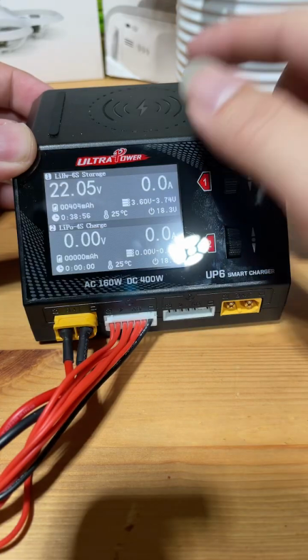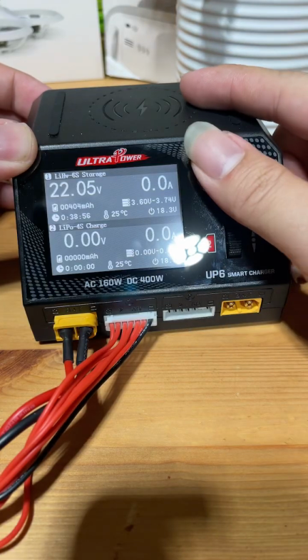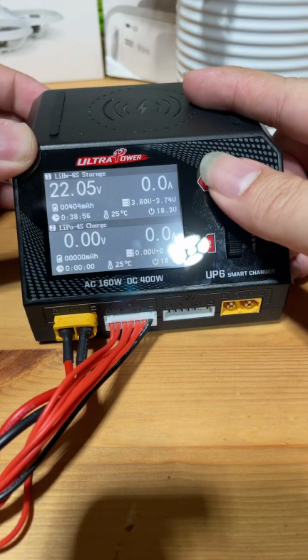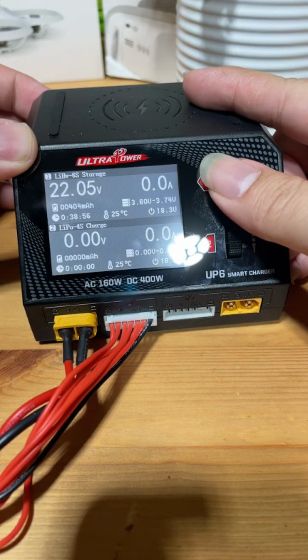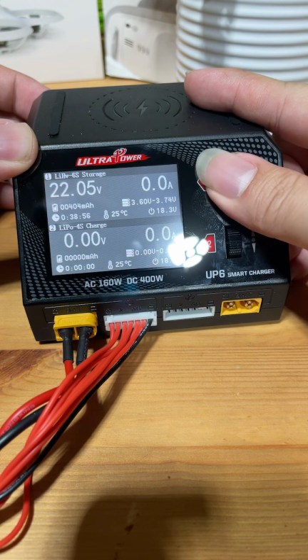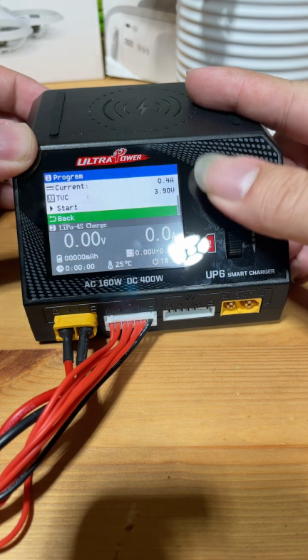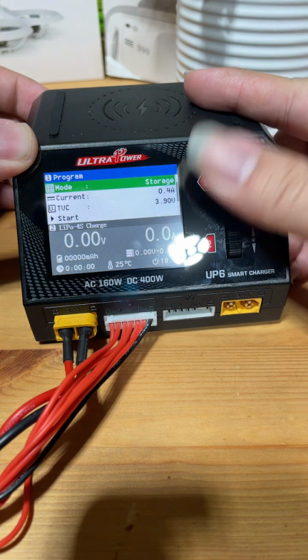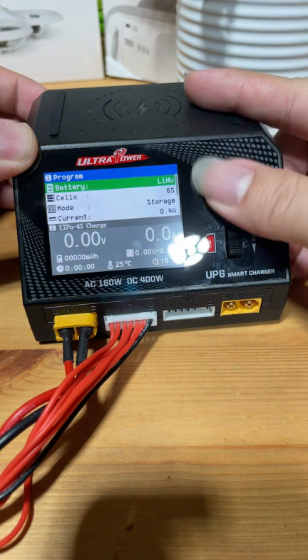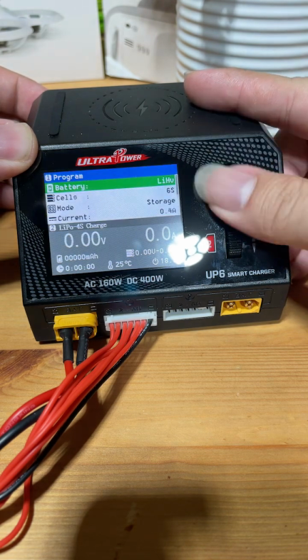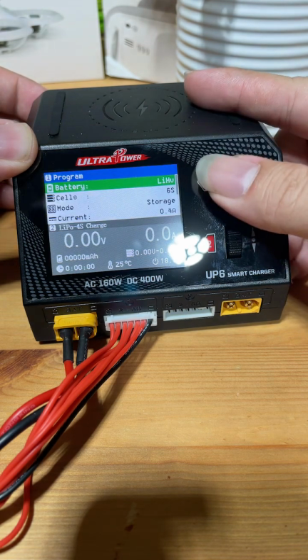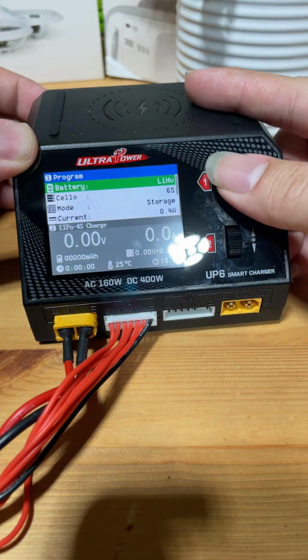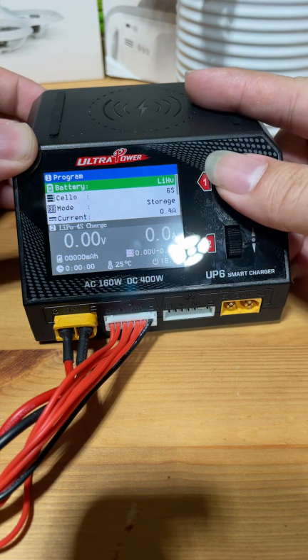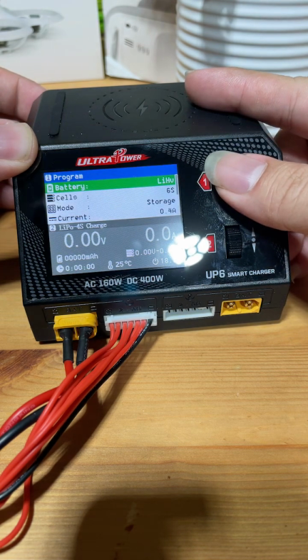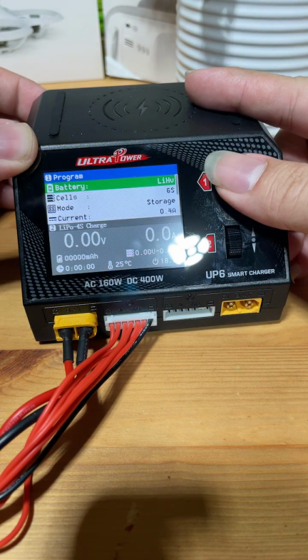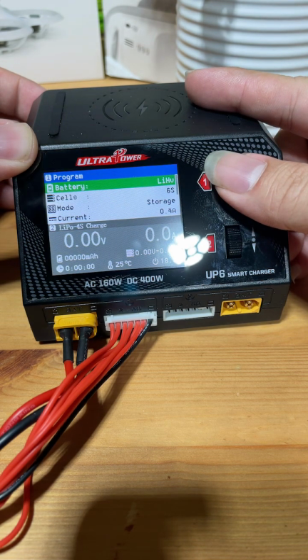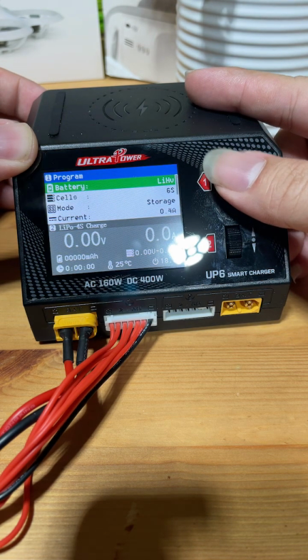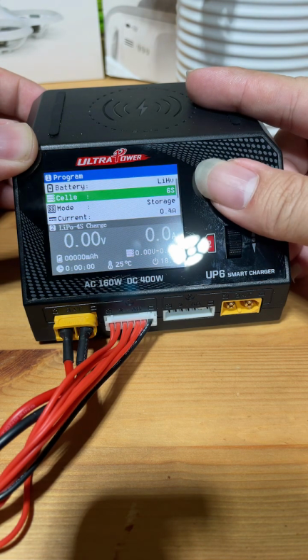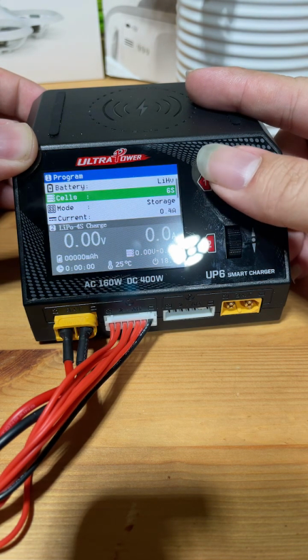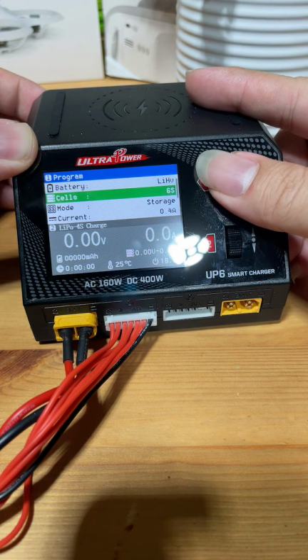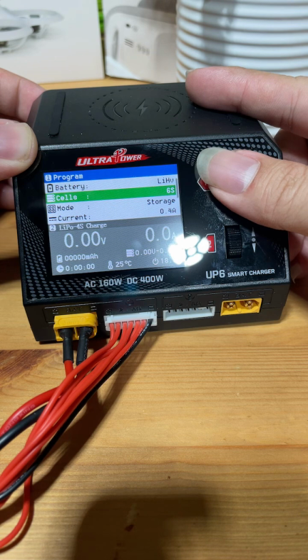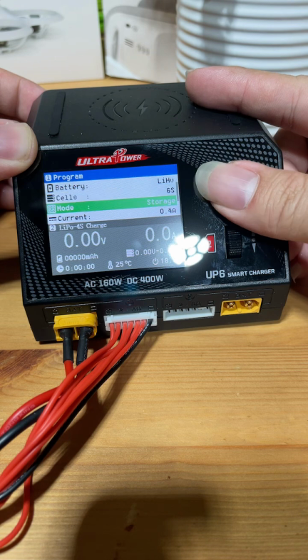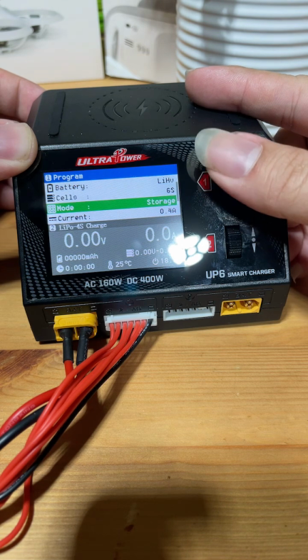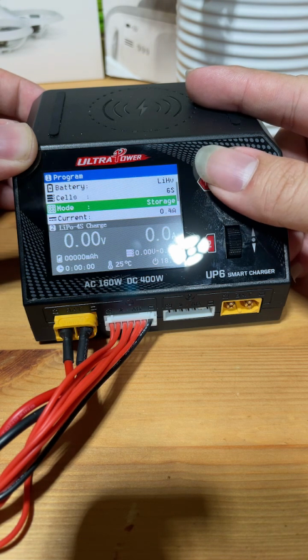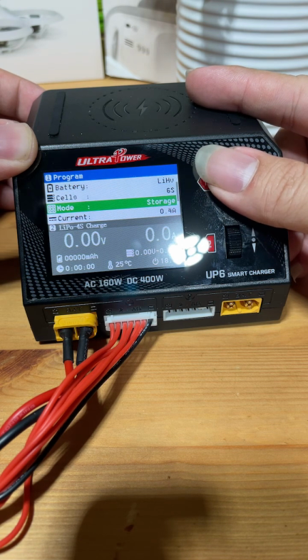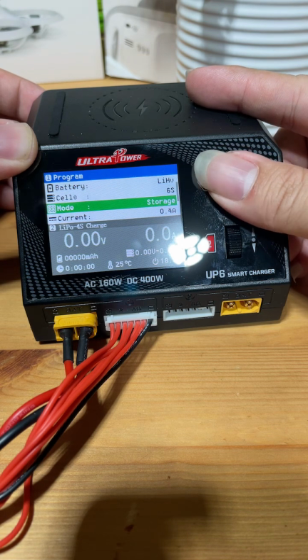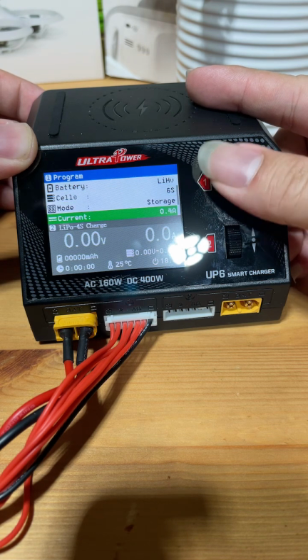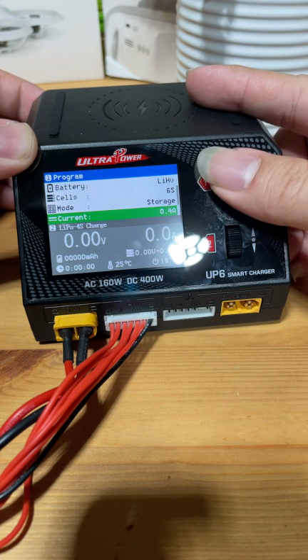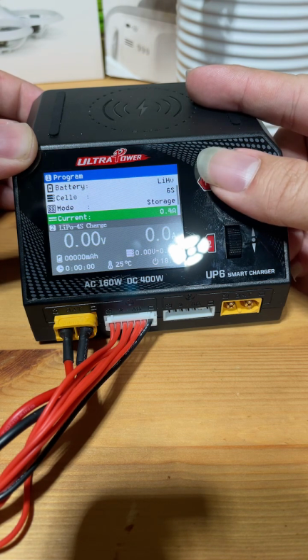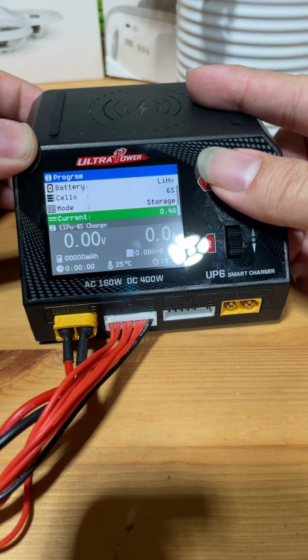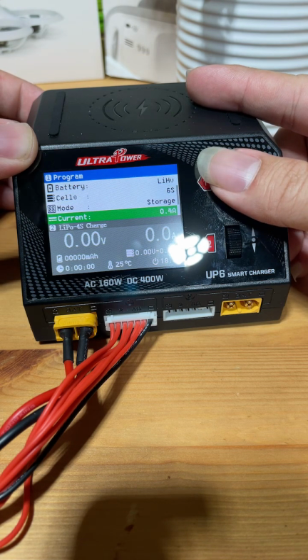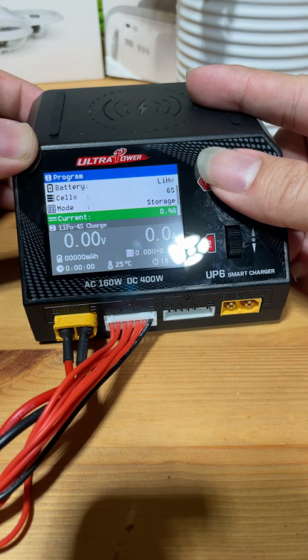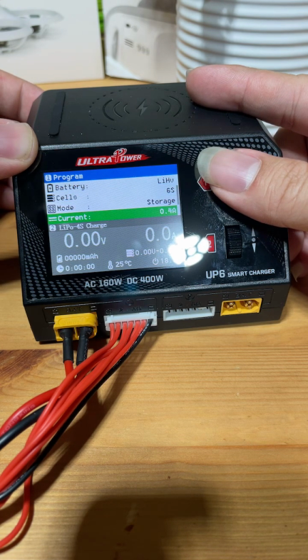Next, let's go to our charger. Make sure the battery type is set correctly to LiPo, cell count 6S, mode storage, and our current is 0.4 amps.